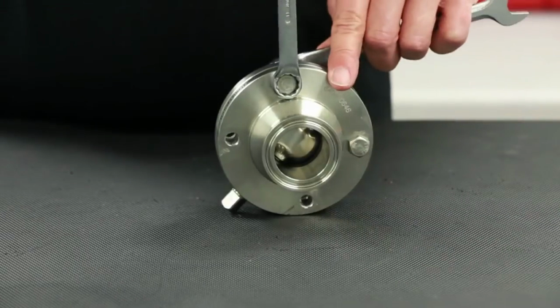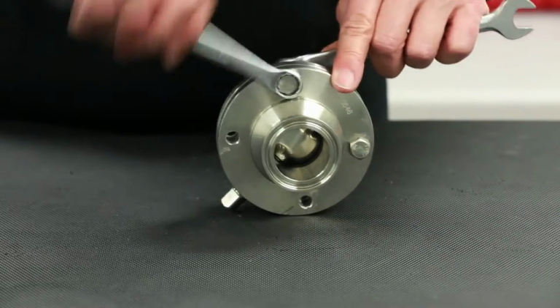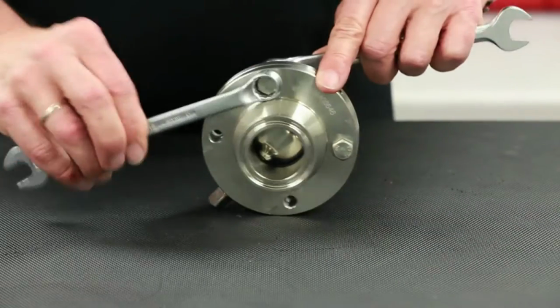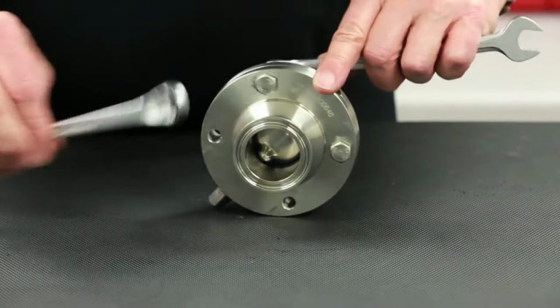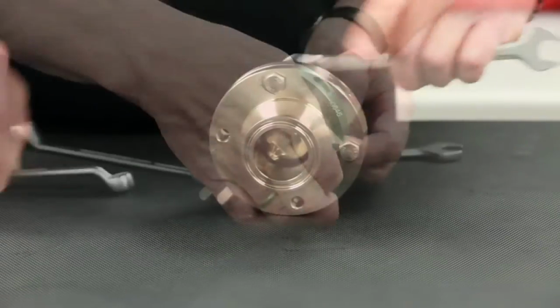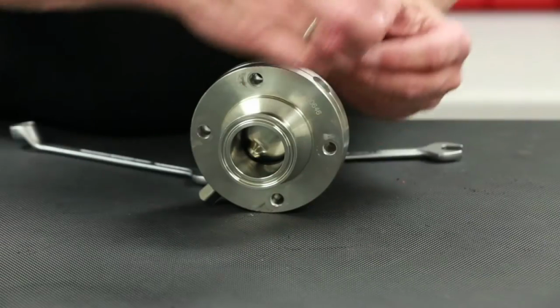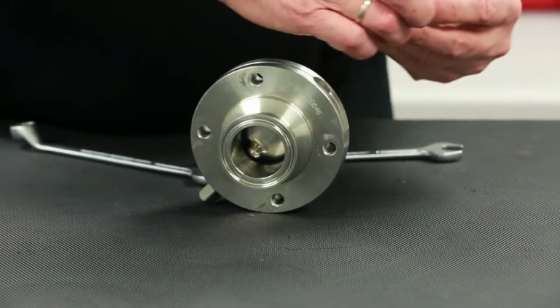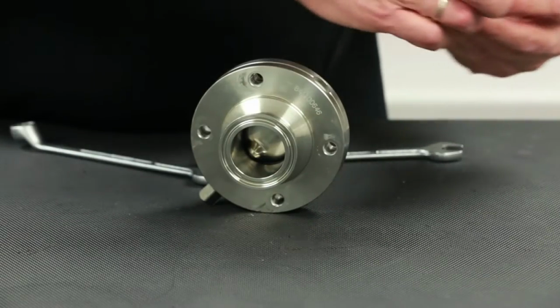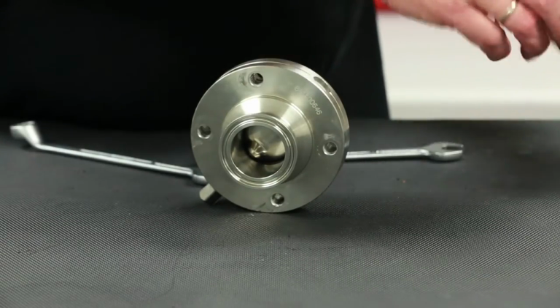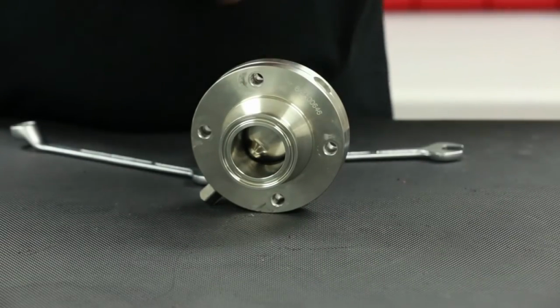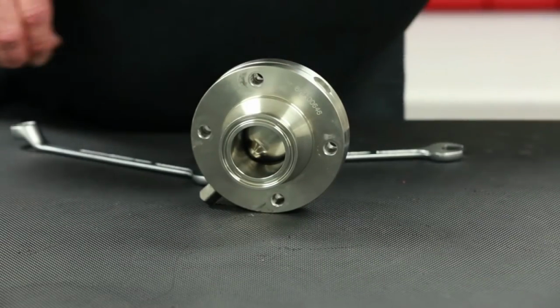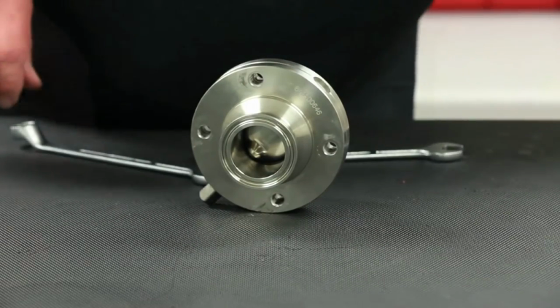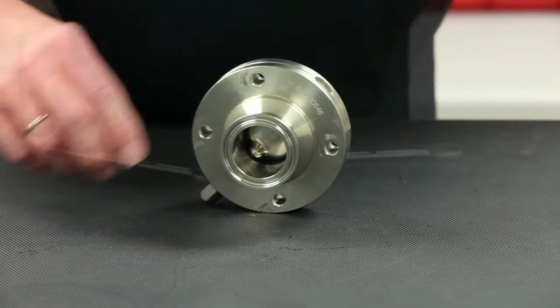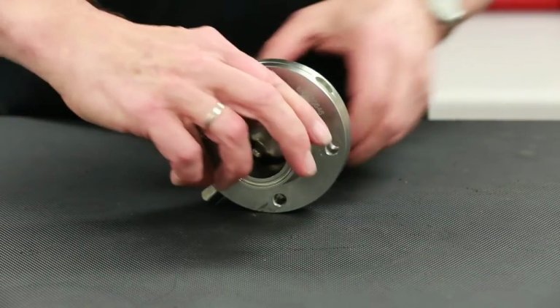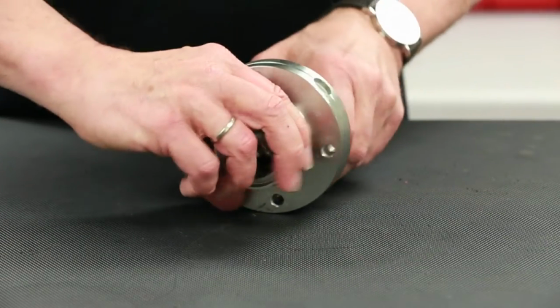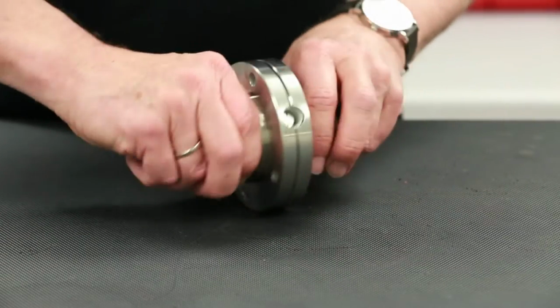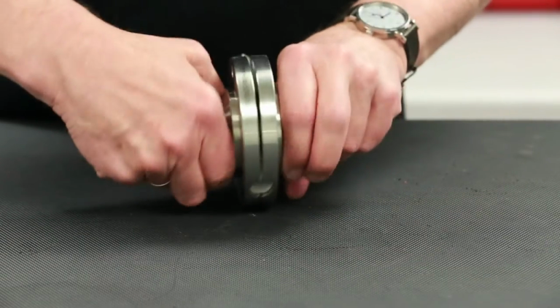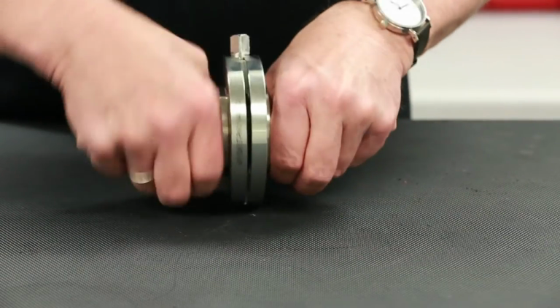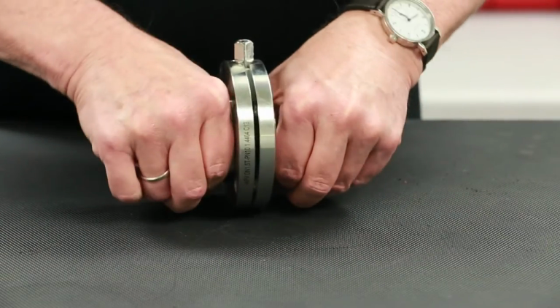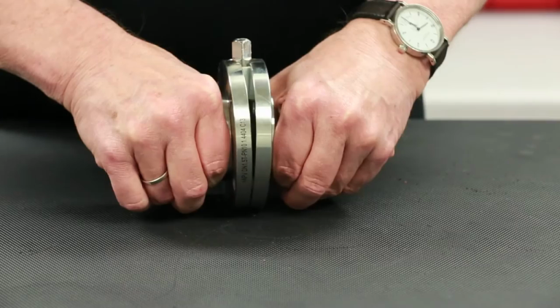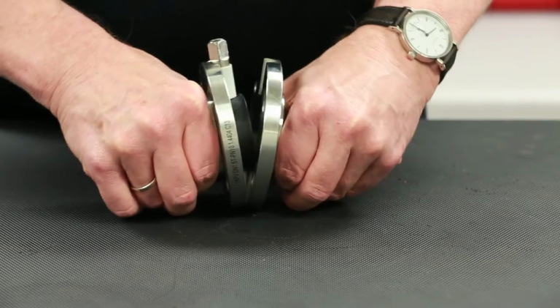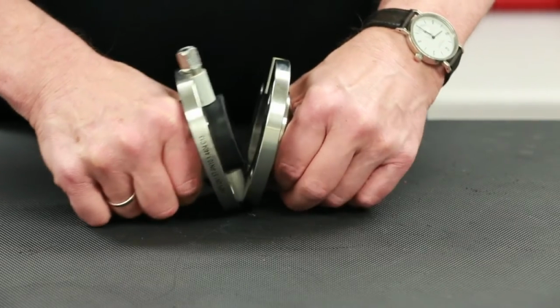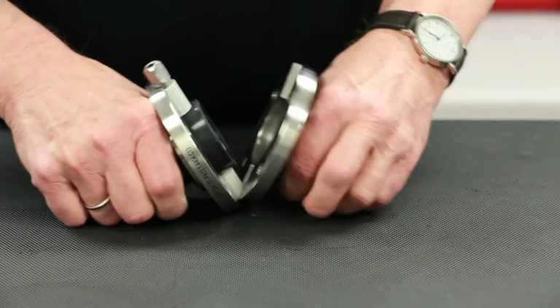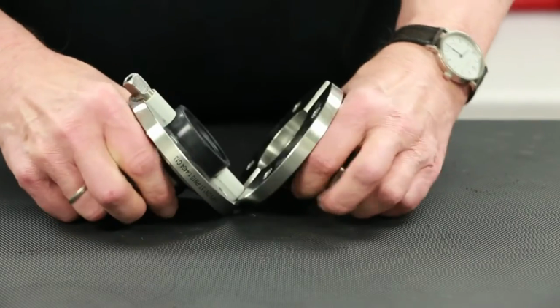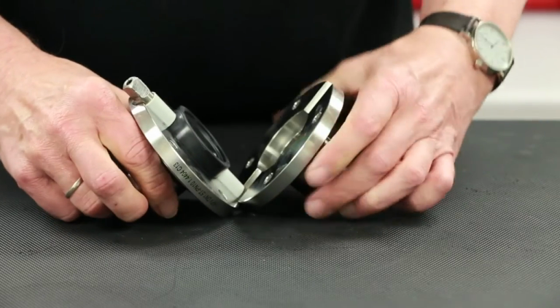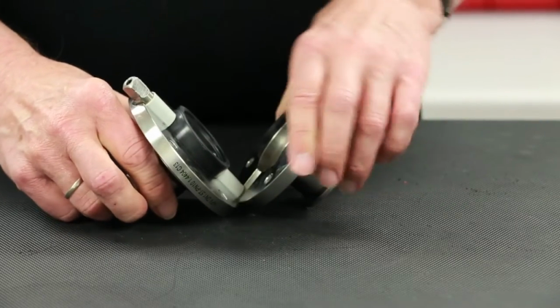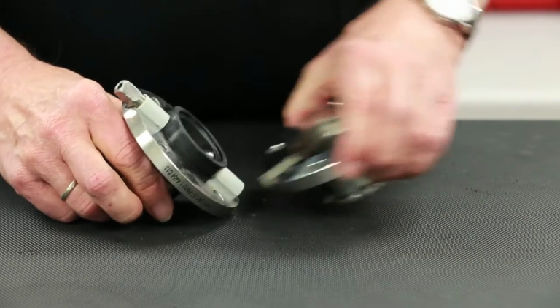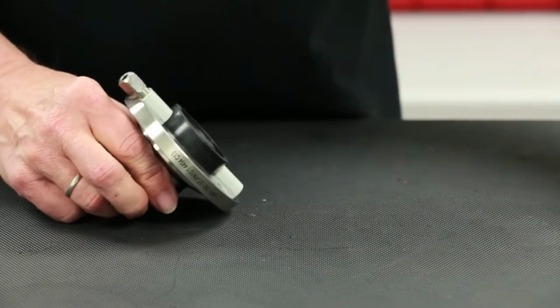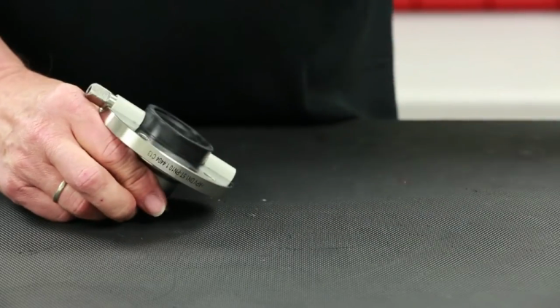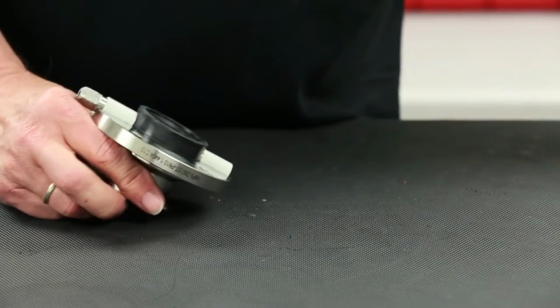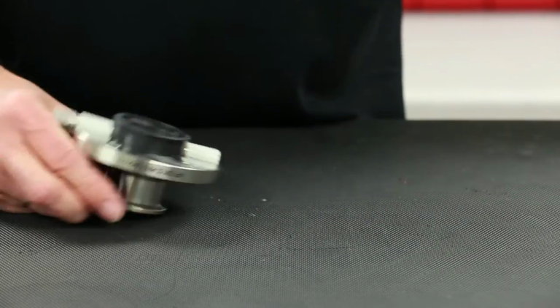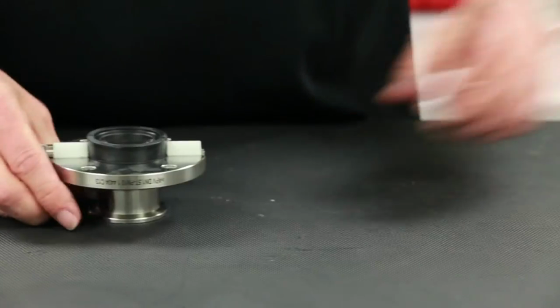Continue with the removal of the lower housing flange bolts. Grasp the connections in each hand and pull the flange halves apart, exposing the stem and seat.